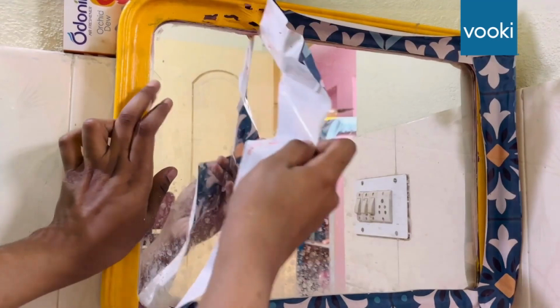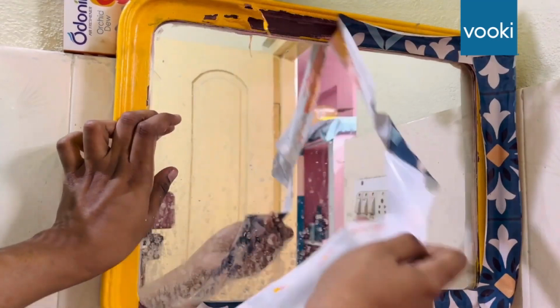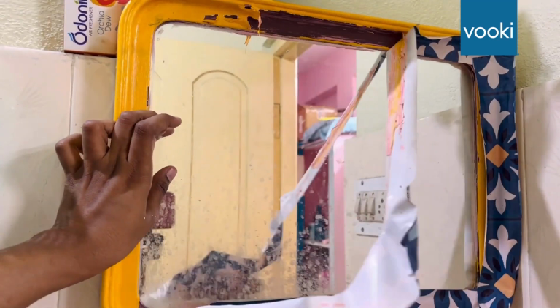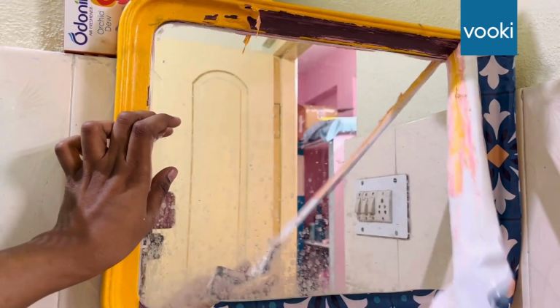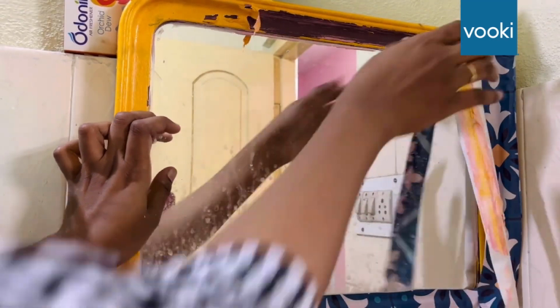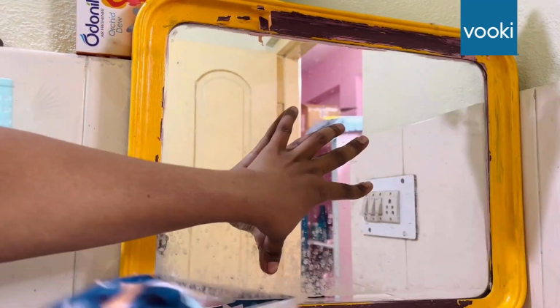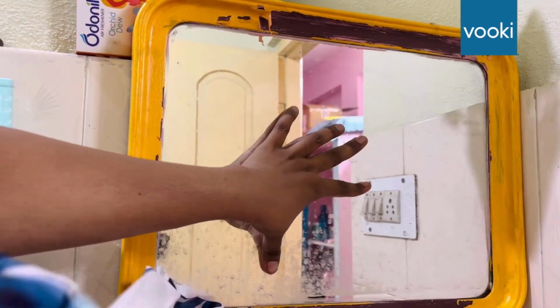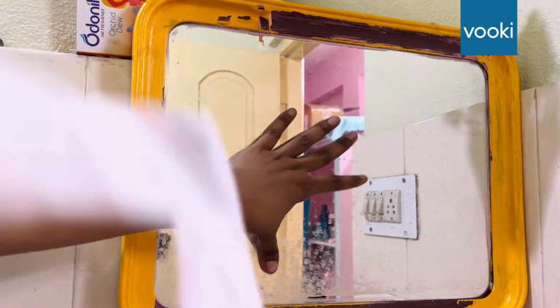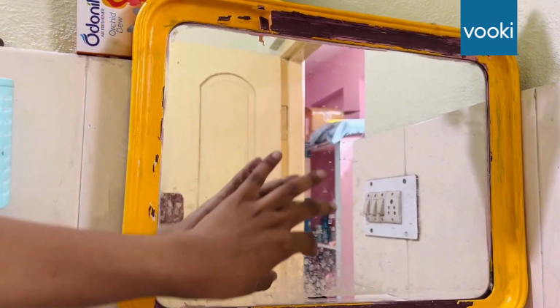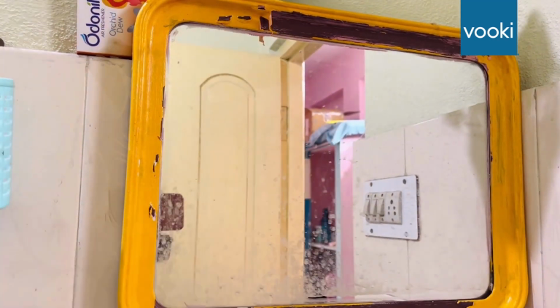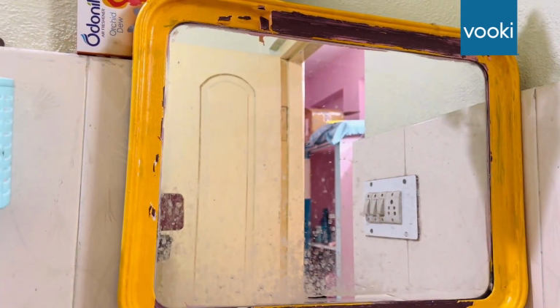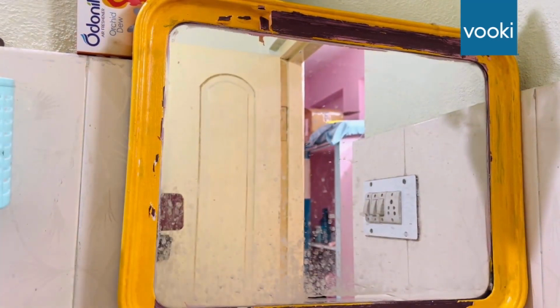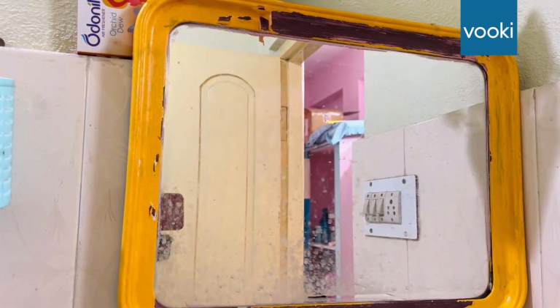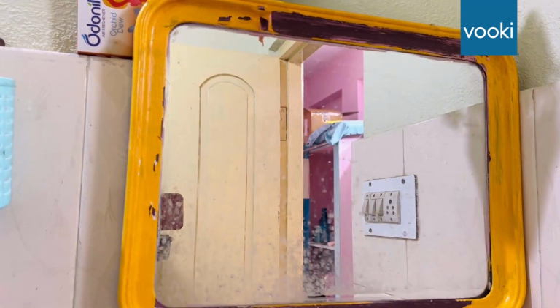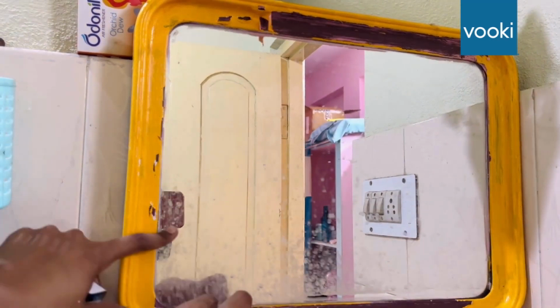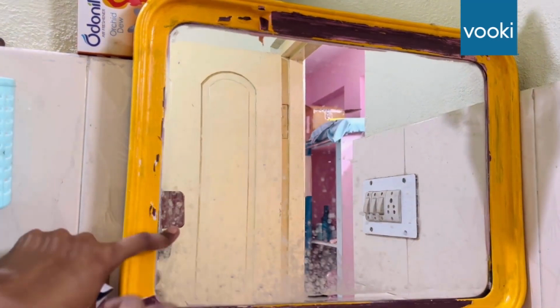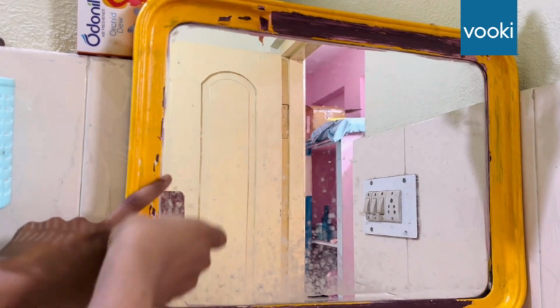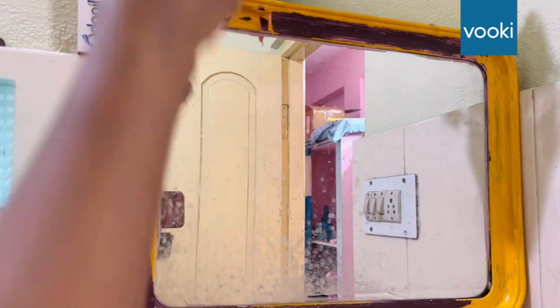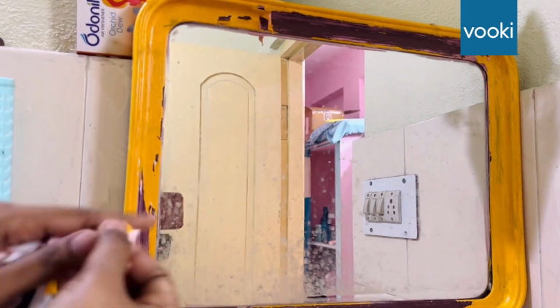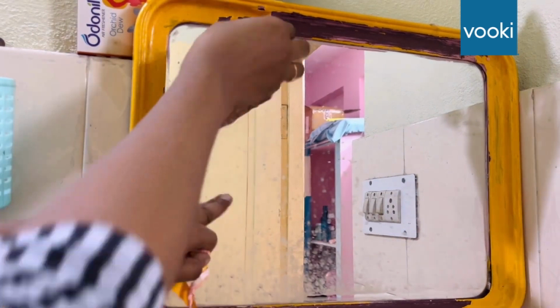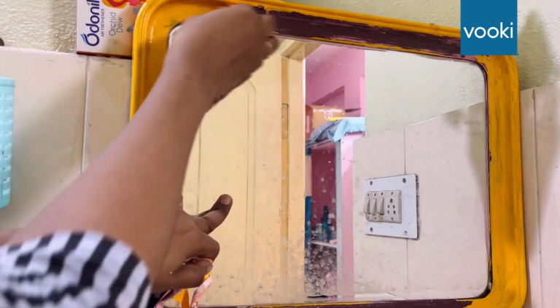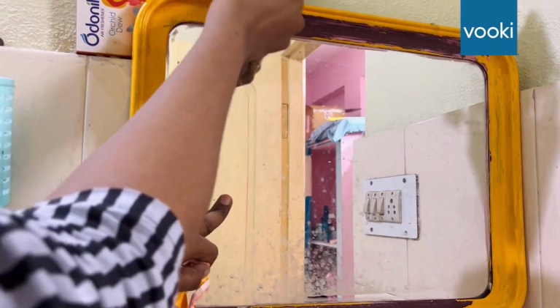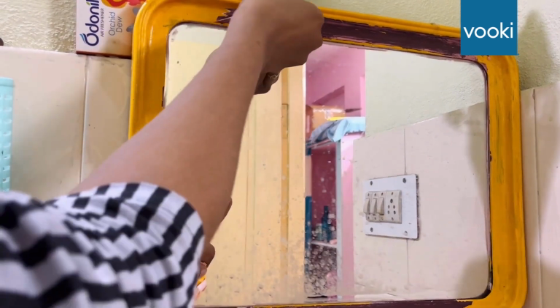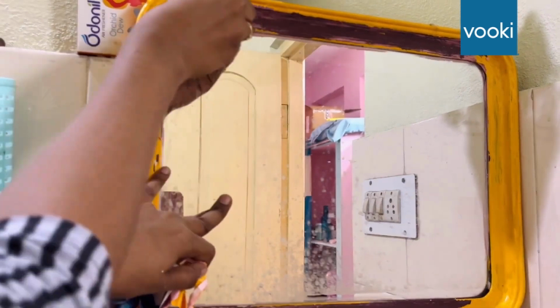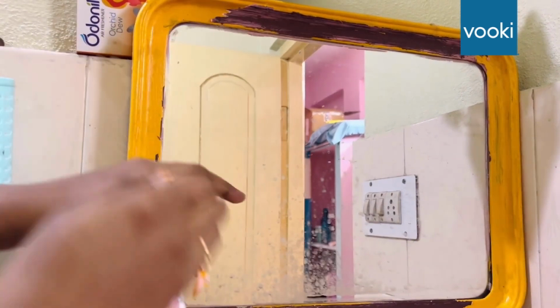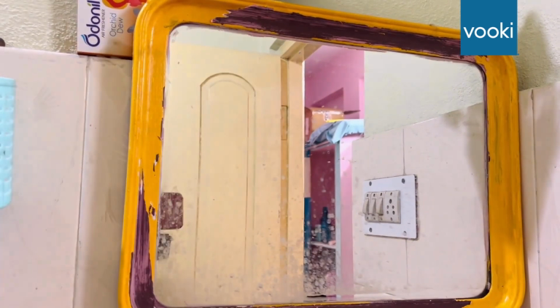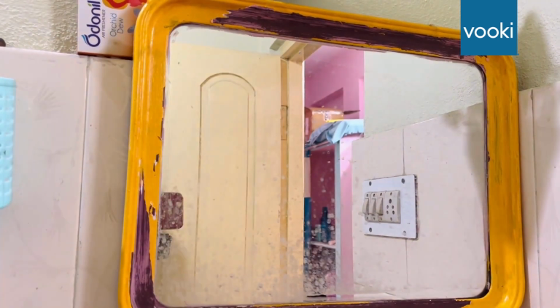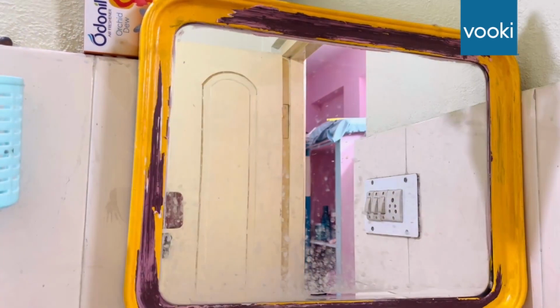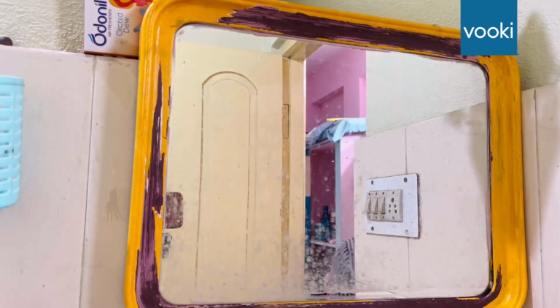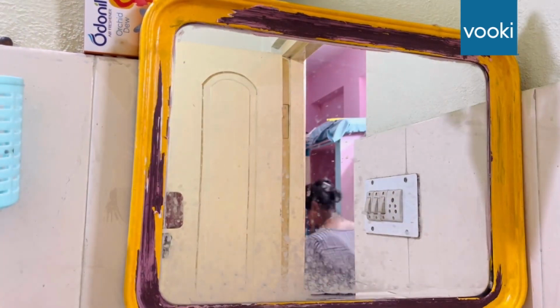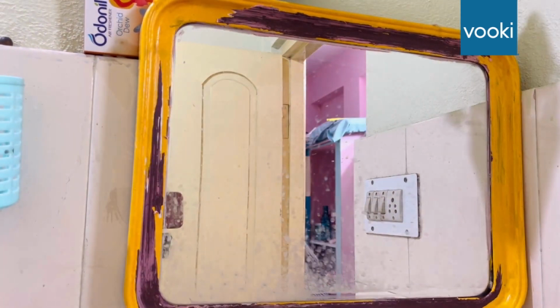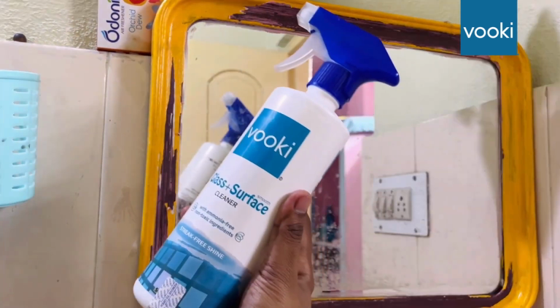Moving to this mirror, which is in a very bad condition. Look at those stains on the mirror — they're looking really bad, and I wasn't able to clean it with any of the liquid that I had.